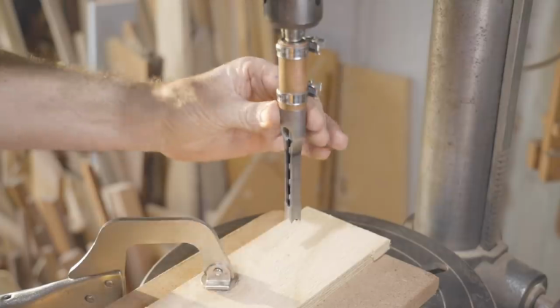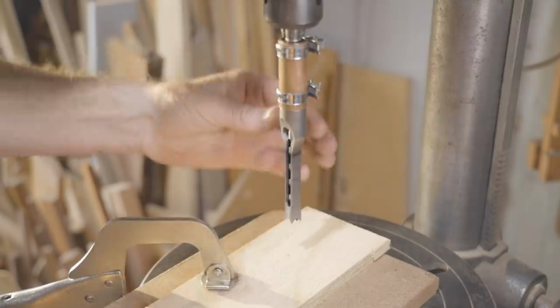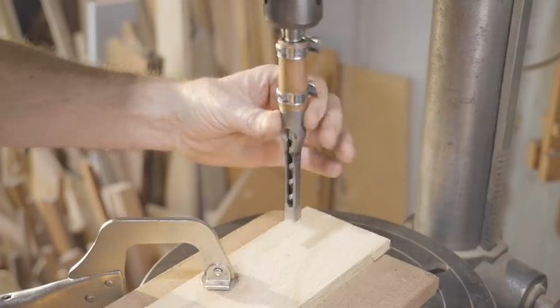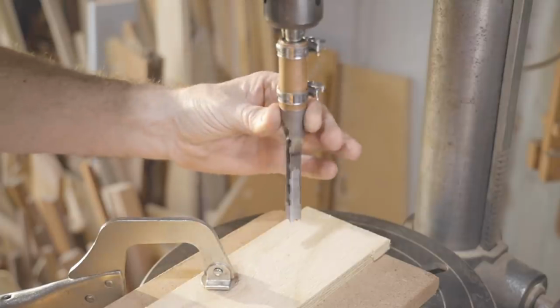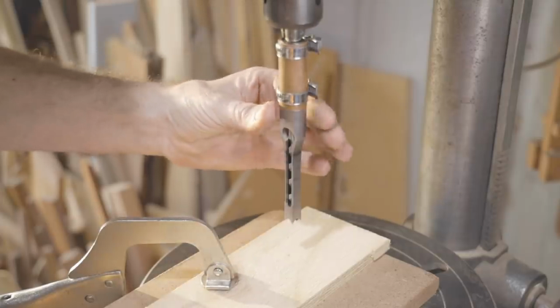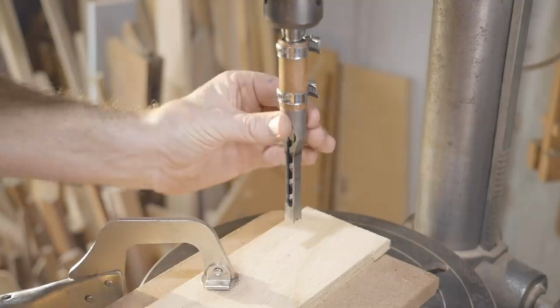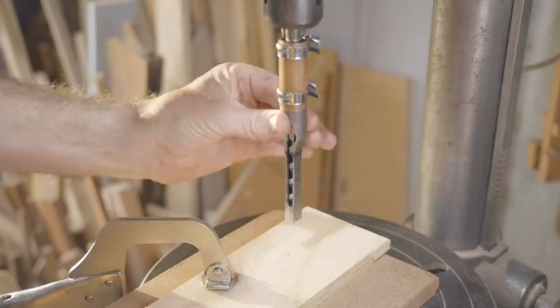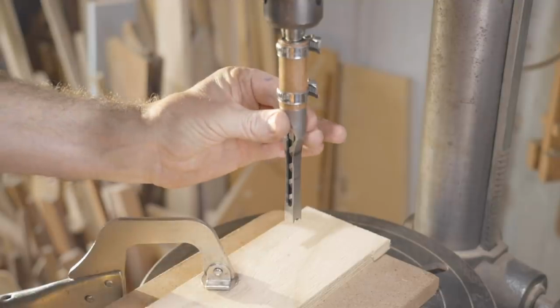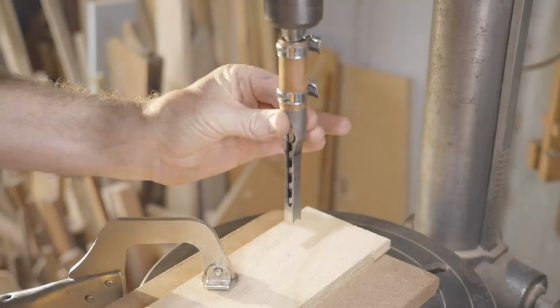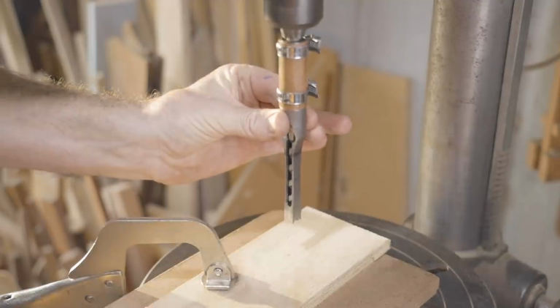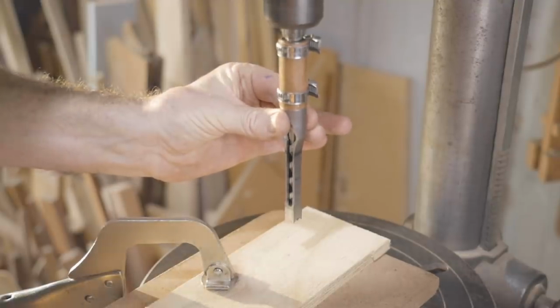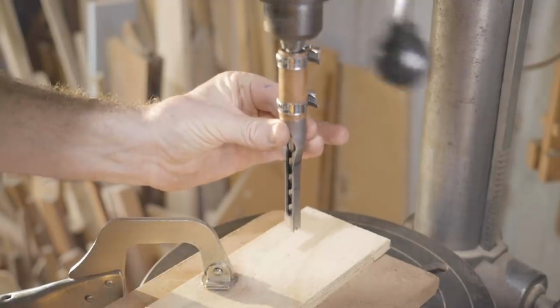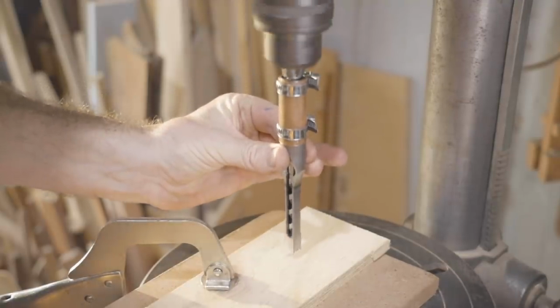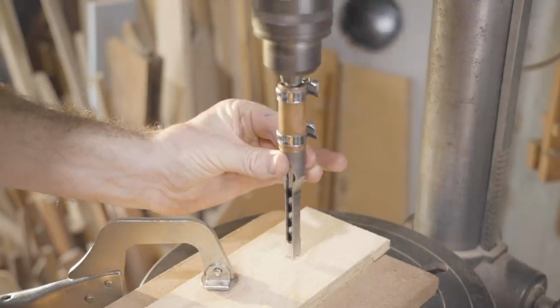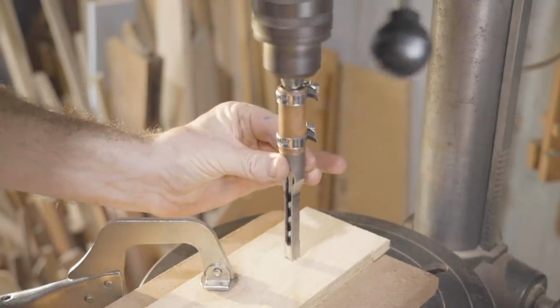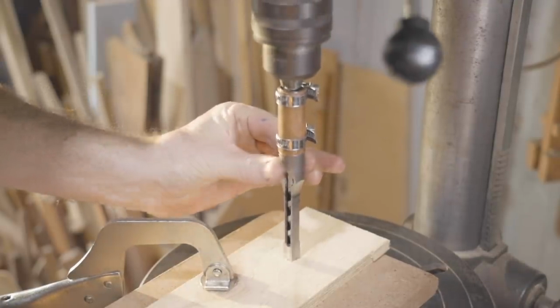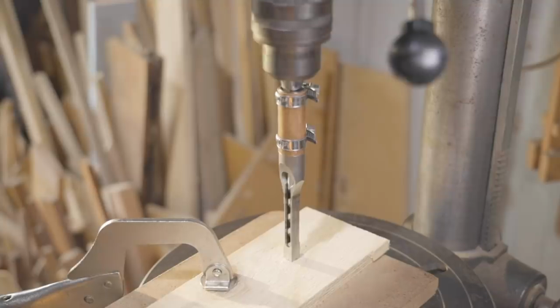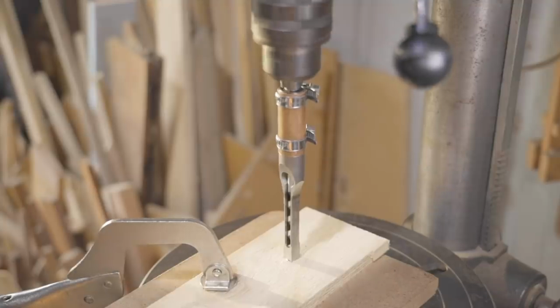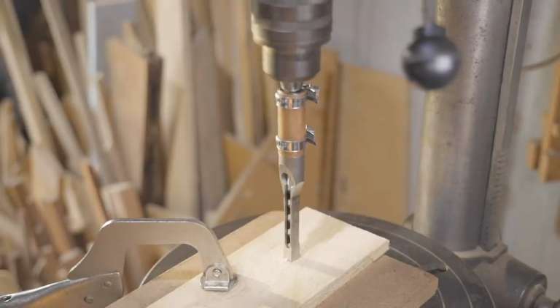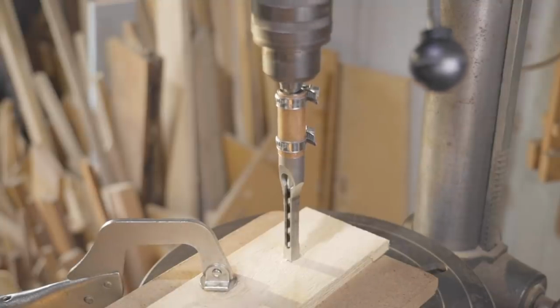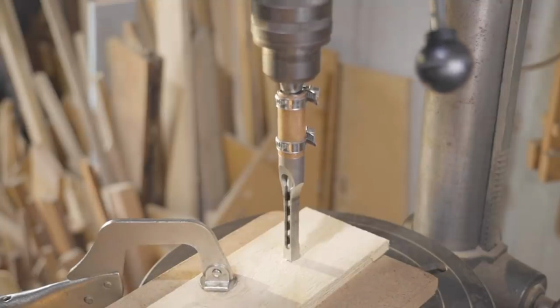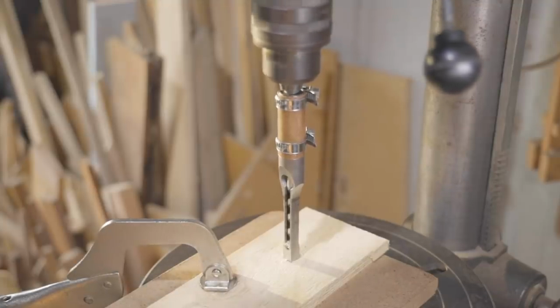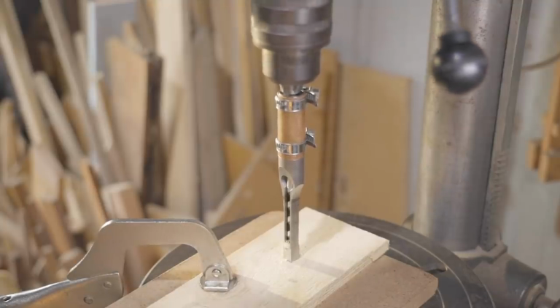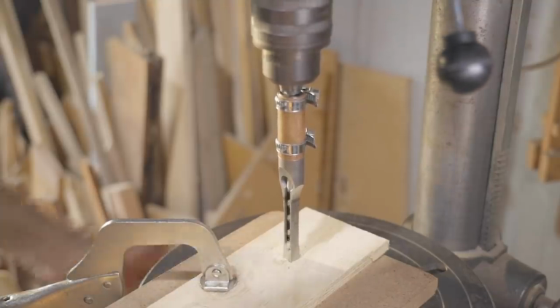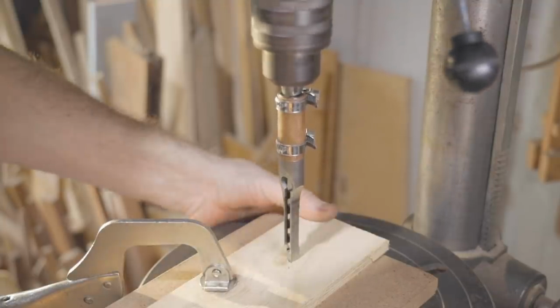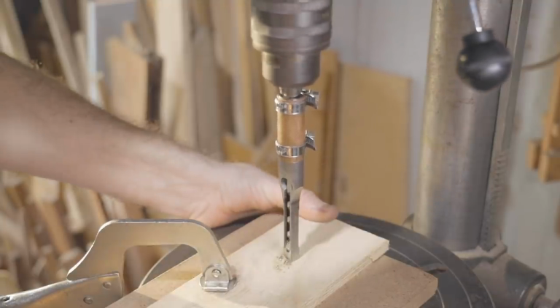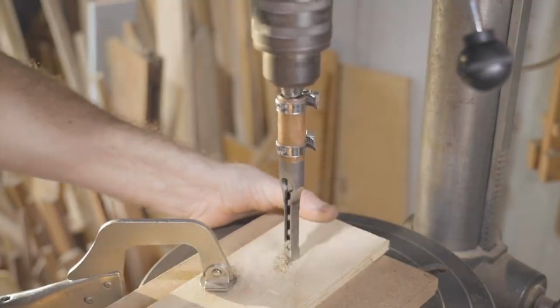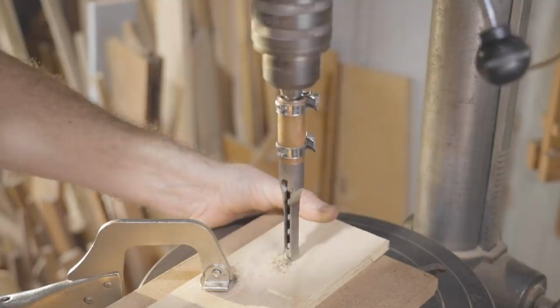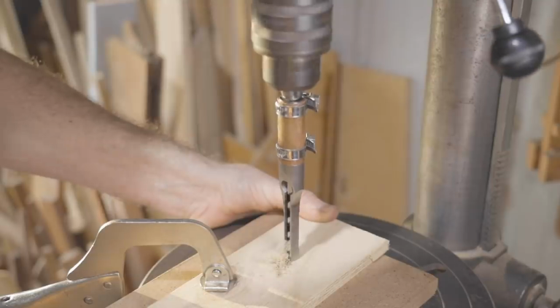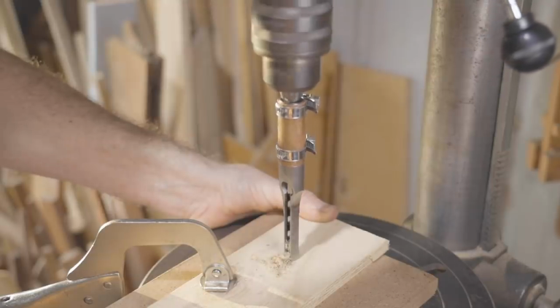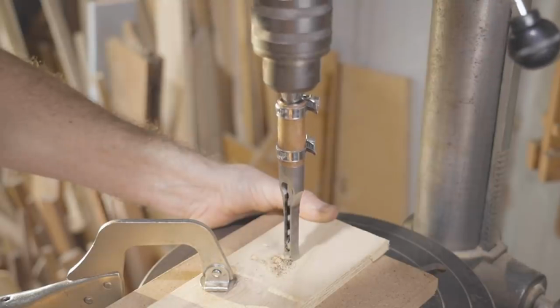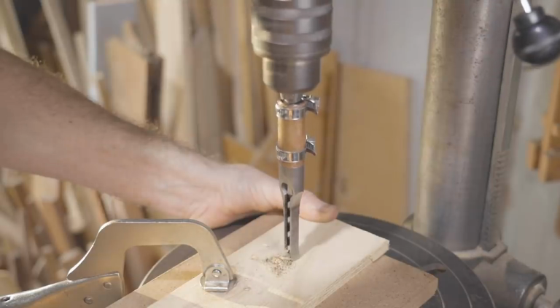Just to show how the chisel and the drill bit move independently of each other, I'll hold onto it while I'm making a cut. I wouldn't recommend doing this, but it does work — and once the chisel engages onto the wood it won't move, and it works perfectly well.